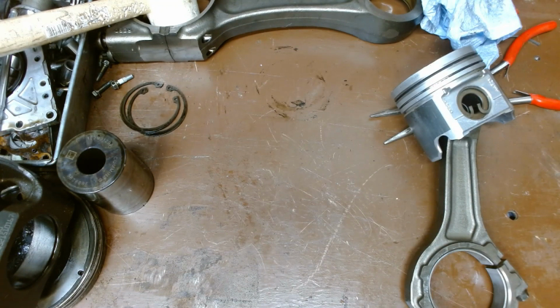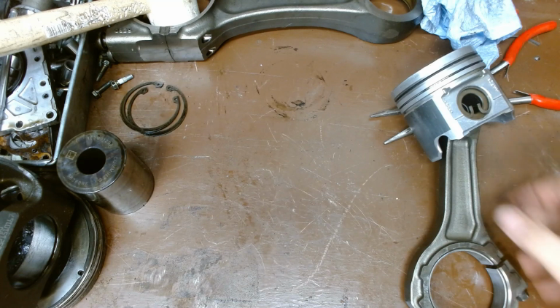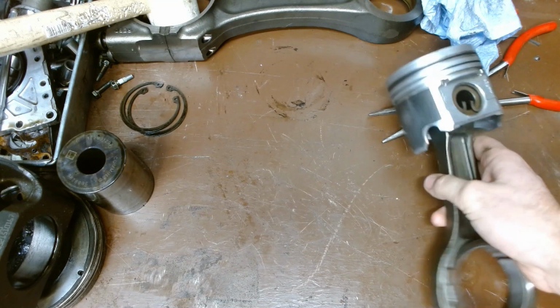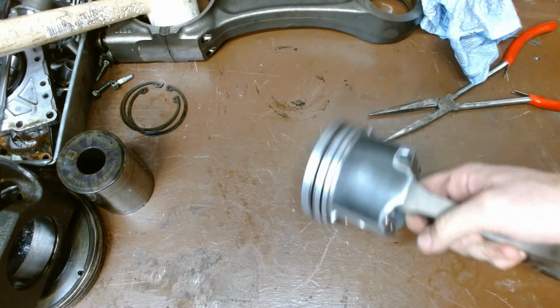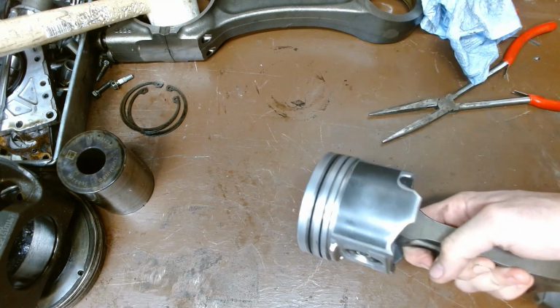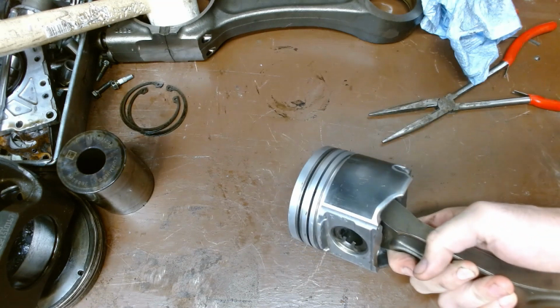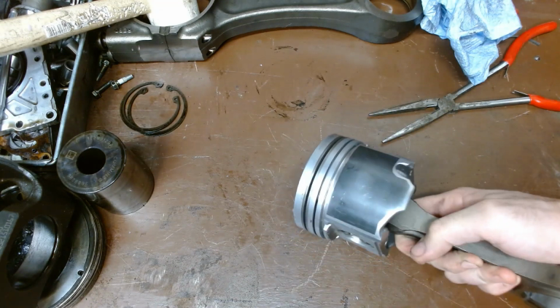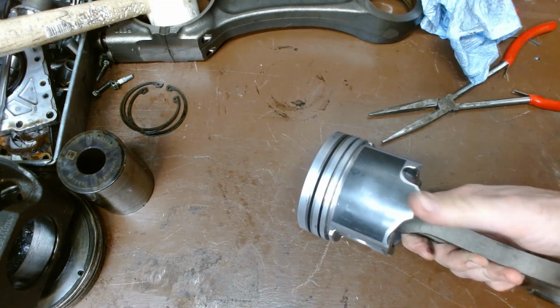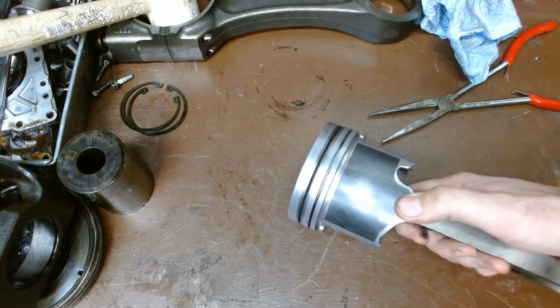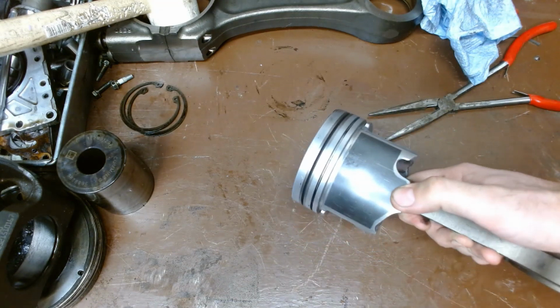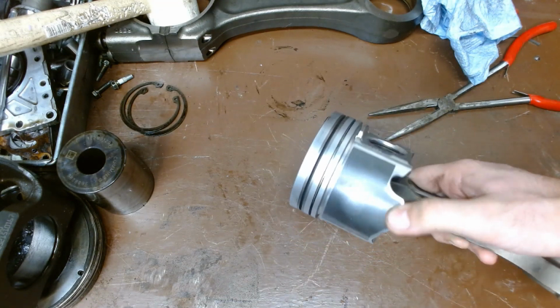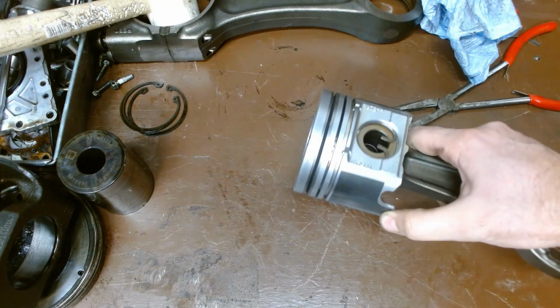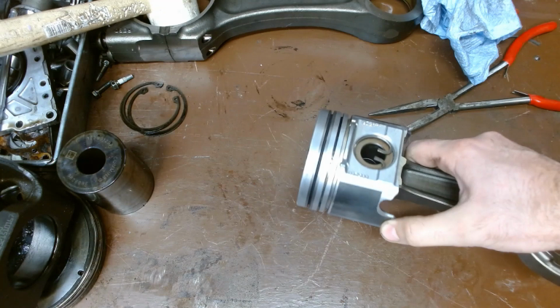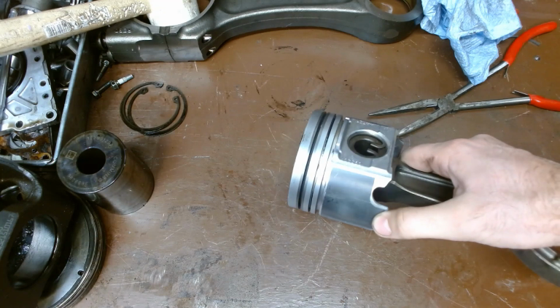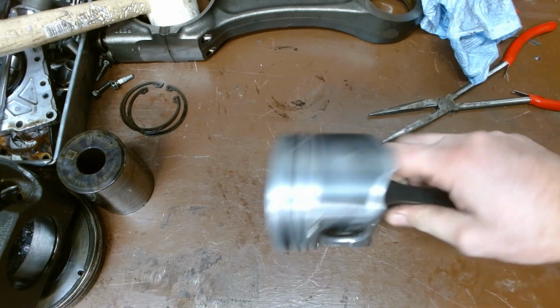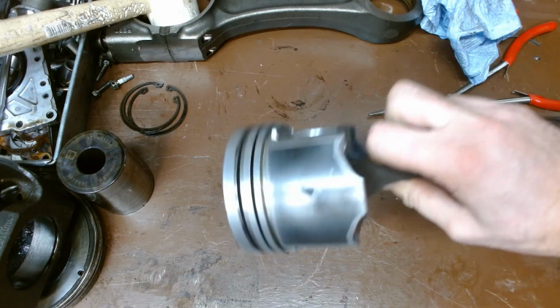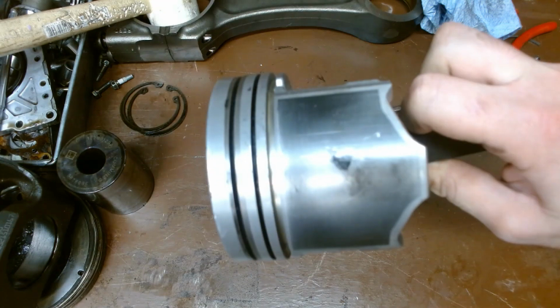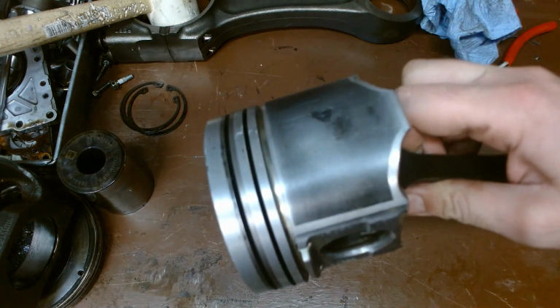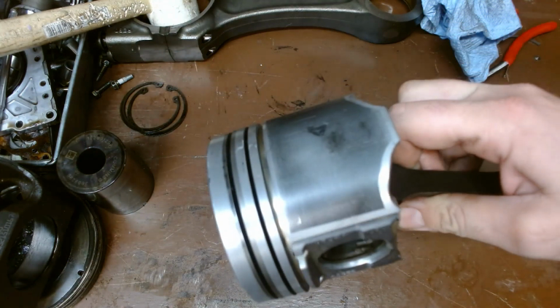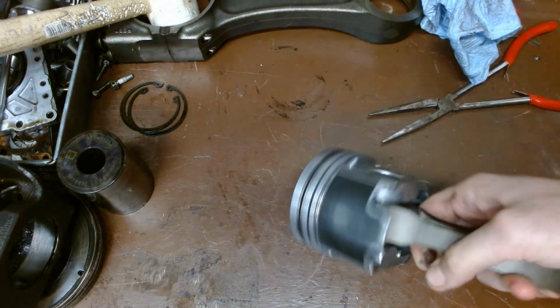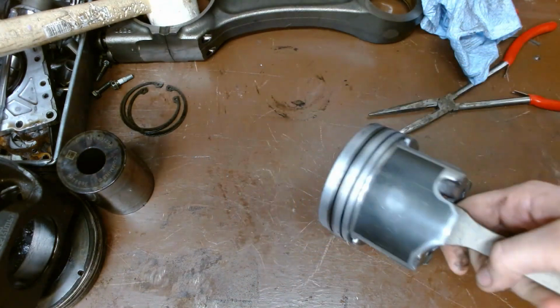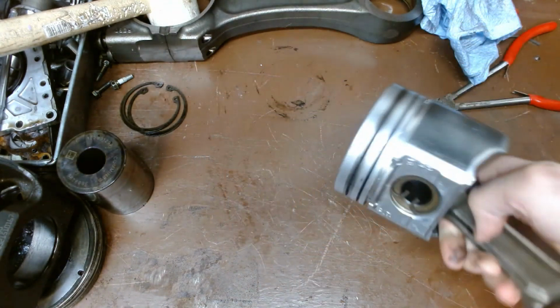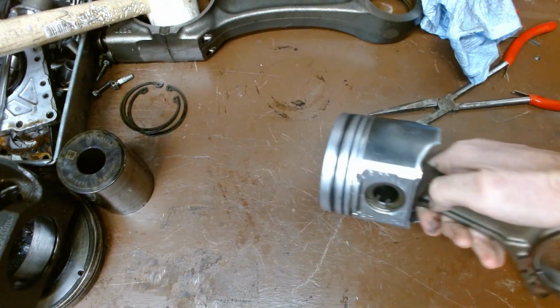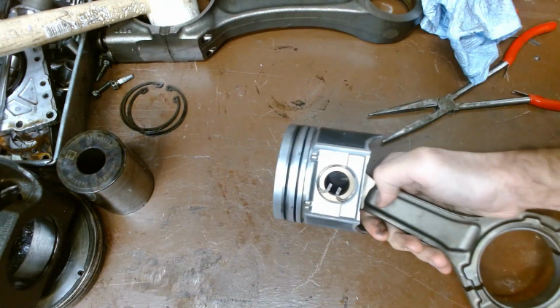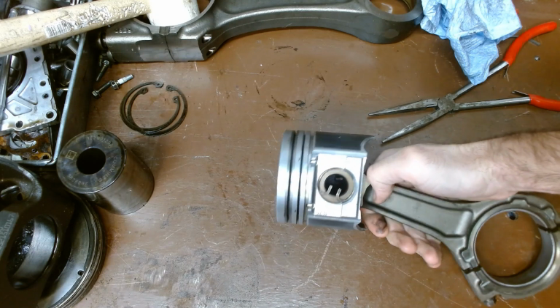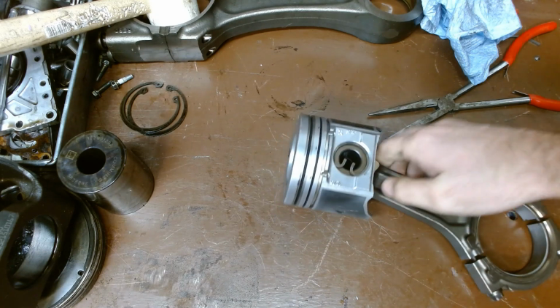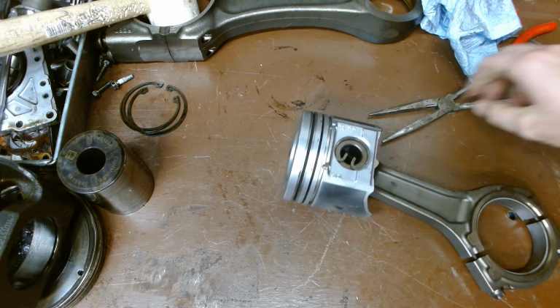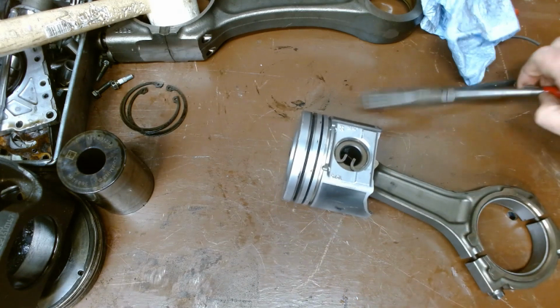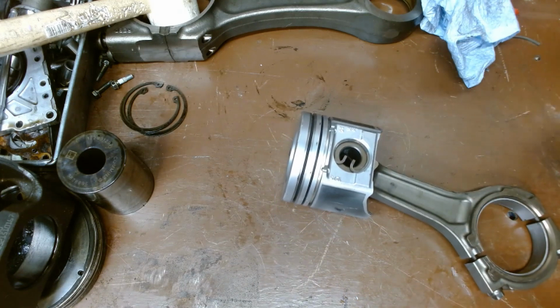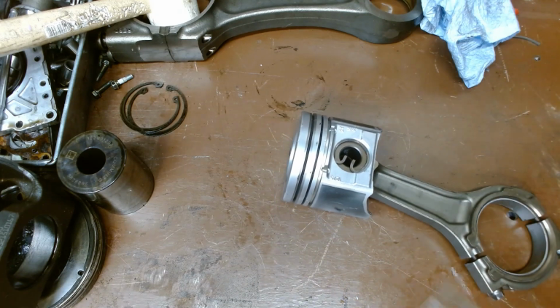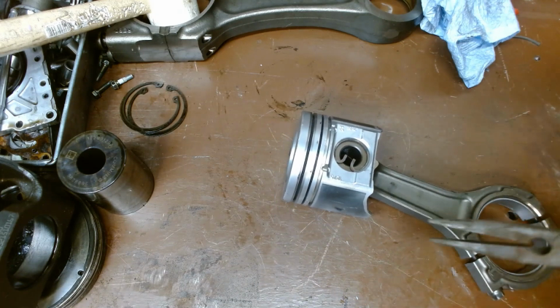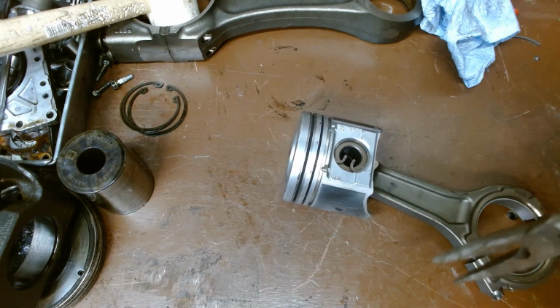But what about a piston that looks like this? There is slight scuffing — it's been used. You can see some wear marks on here. Is this one still serviceable? Well, we need to measure it with a micrometer.